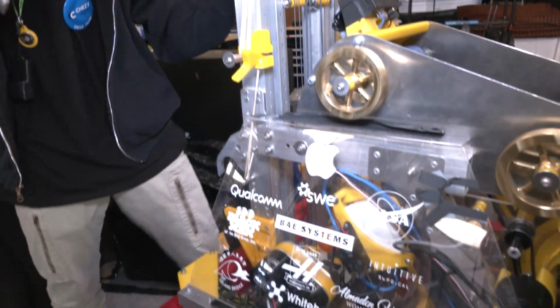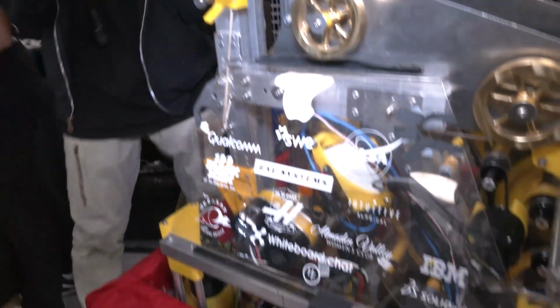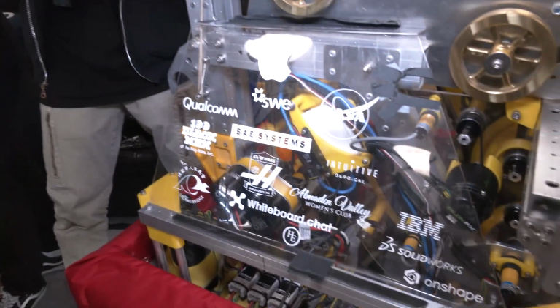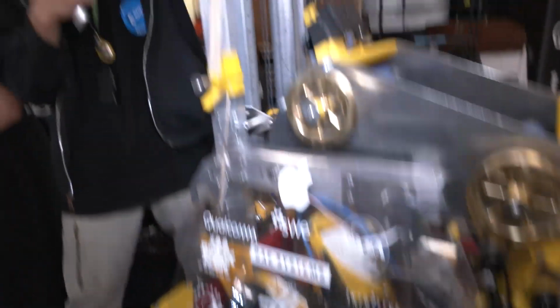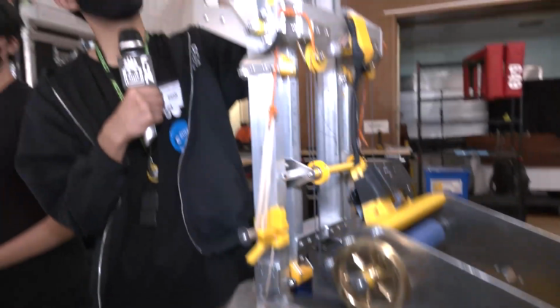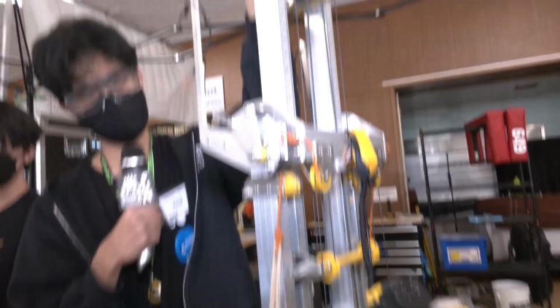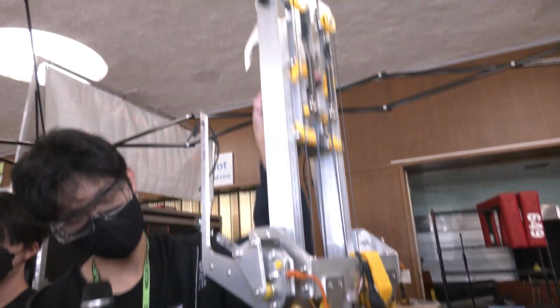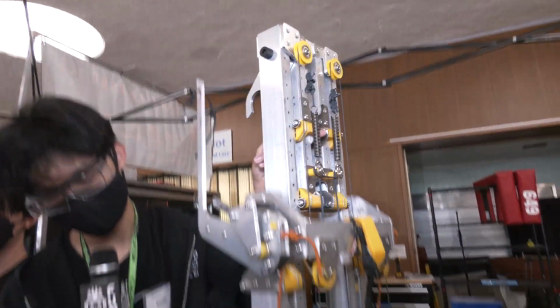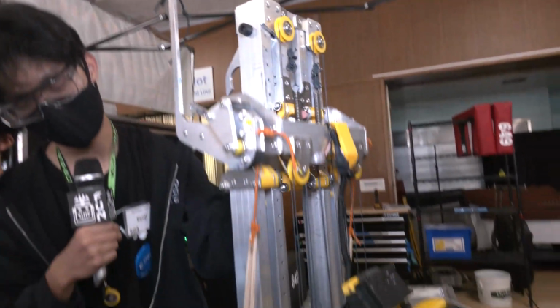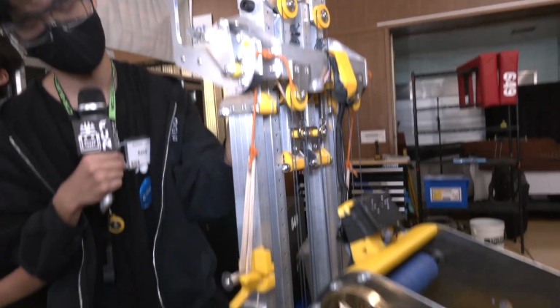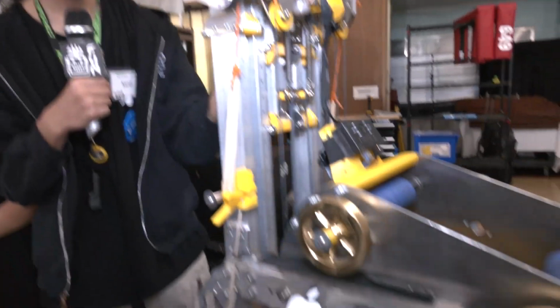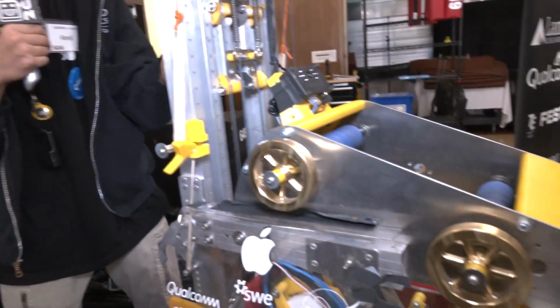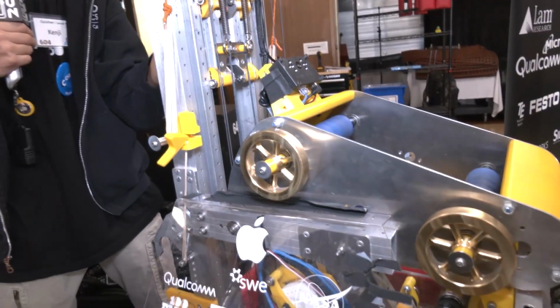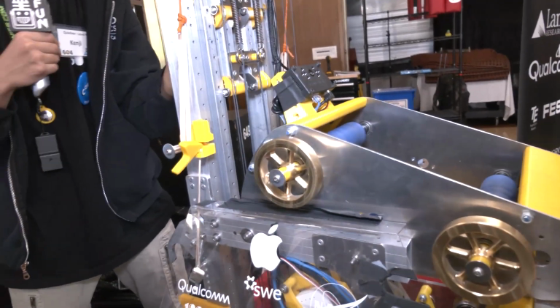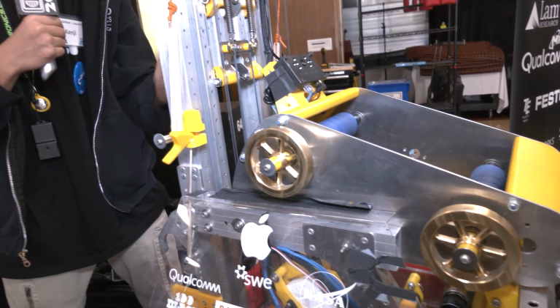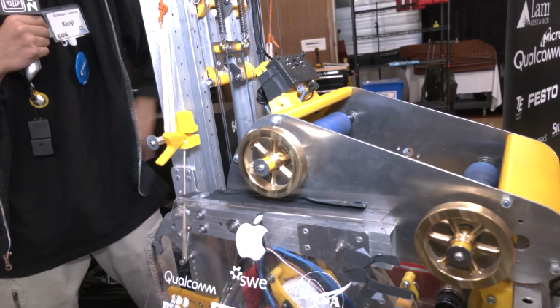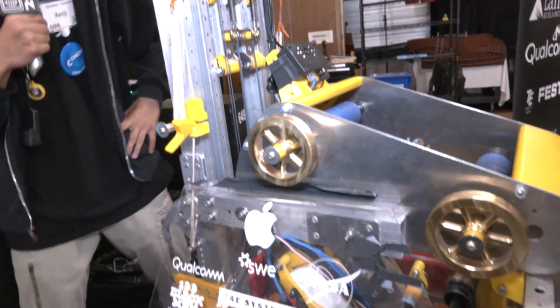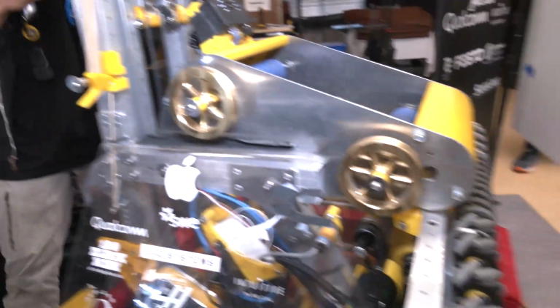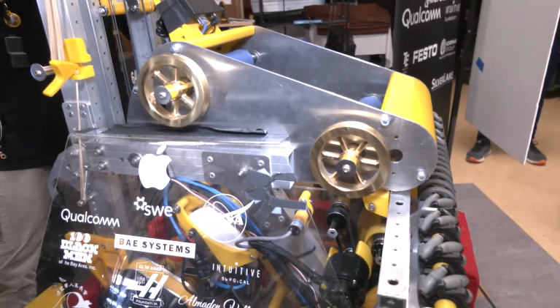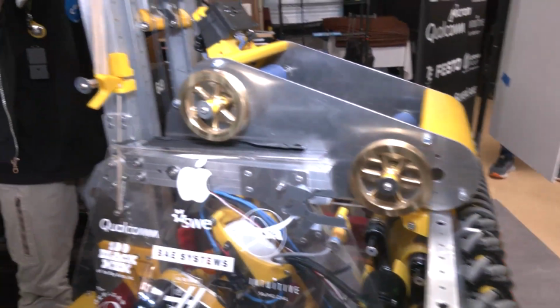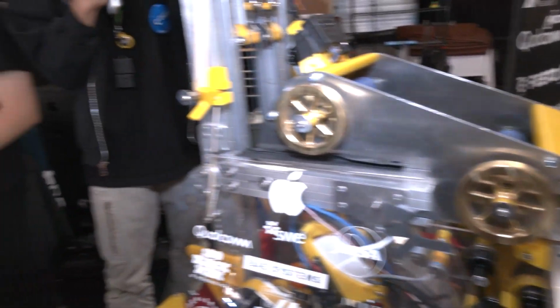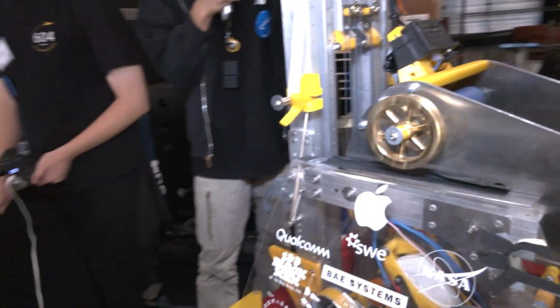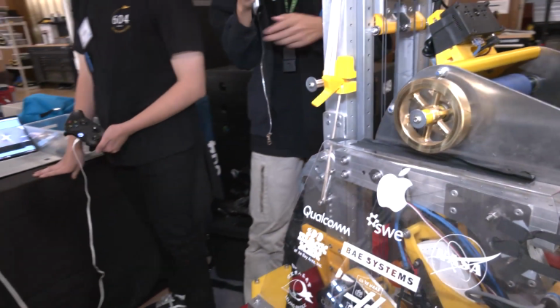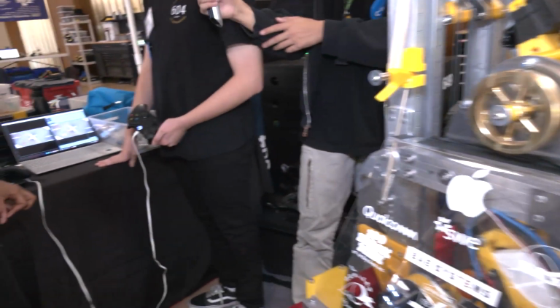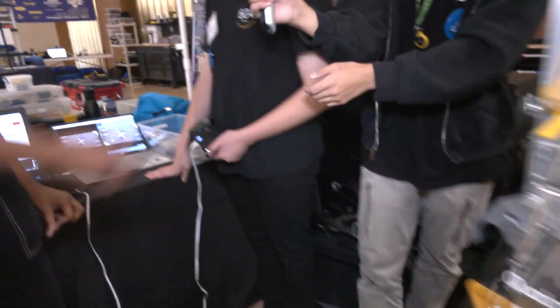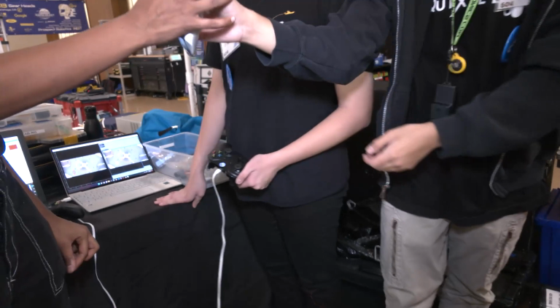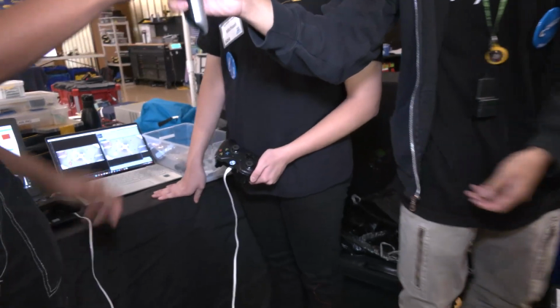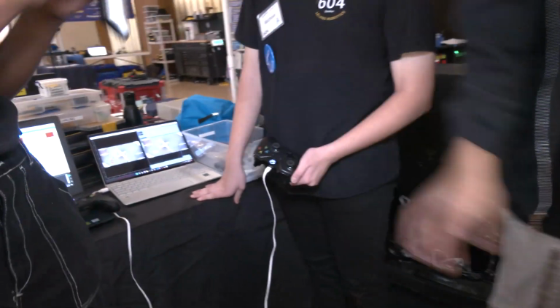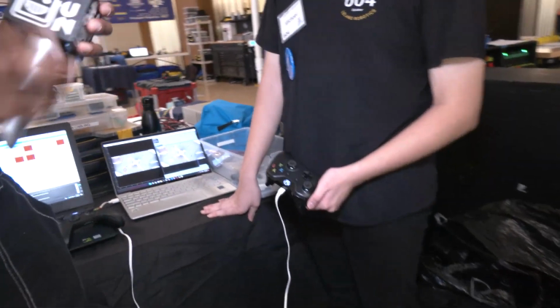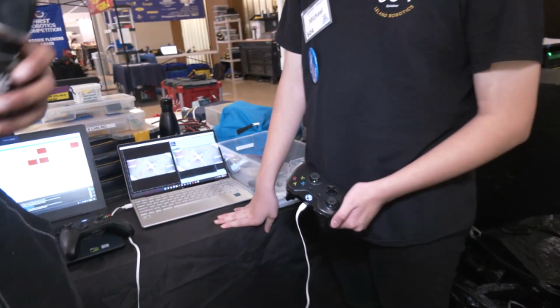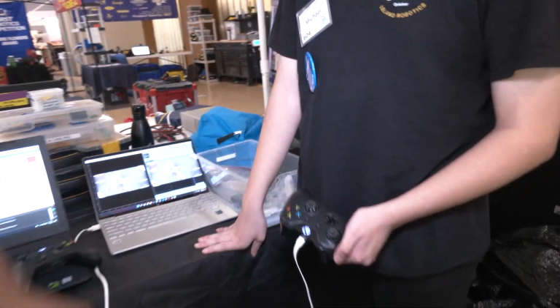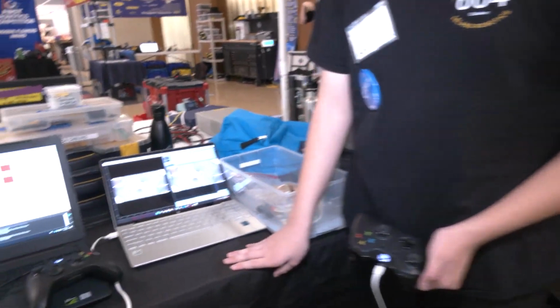As it goes back up, grabs onto the next rung, and does the entire process once again — that's how we get onto our traversal climb. Let's start to wrap up on your robot and talk about some of the other programming, including particle filter simulations.